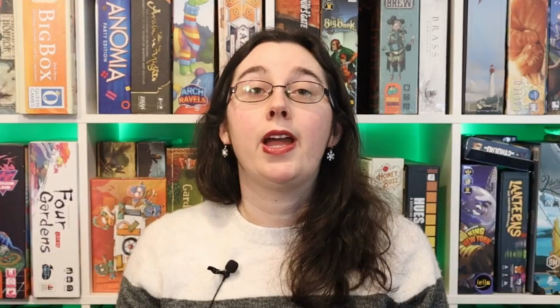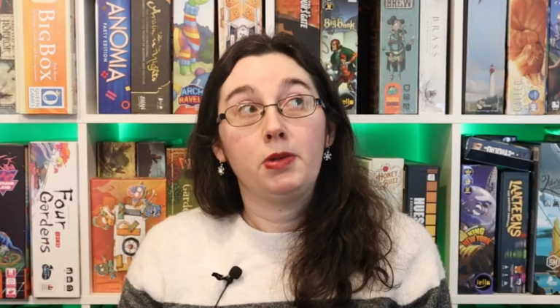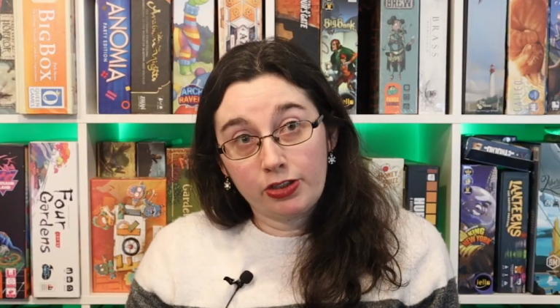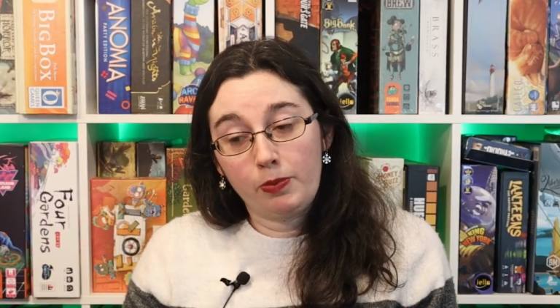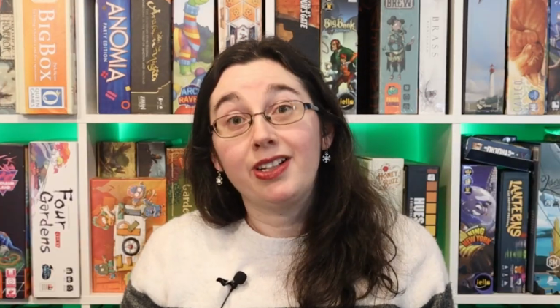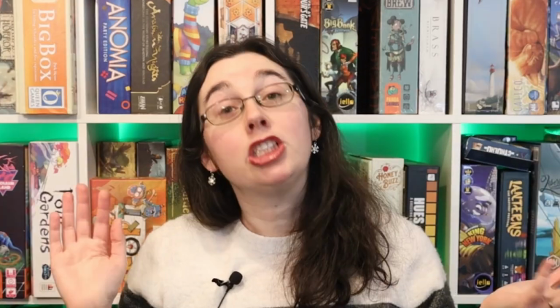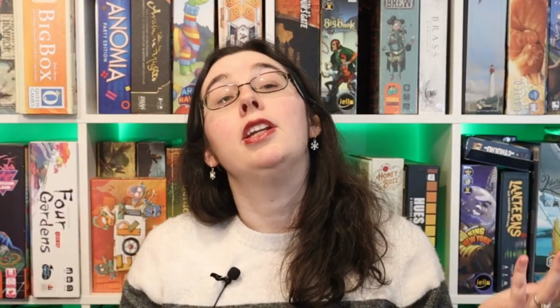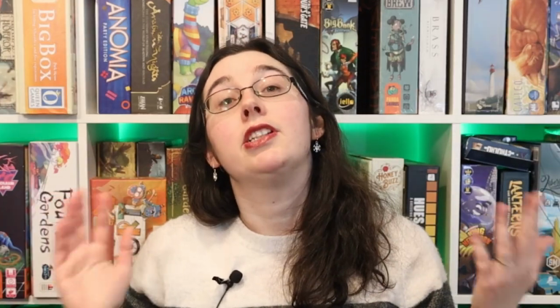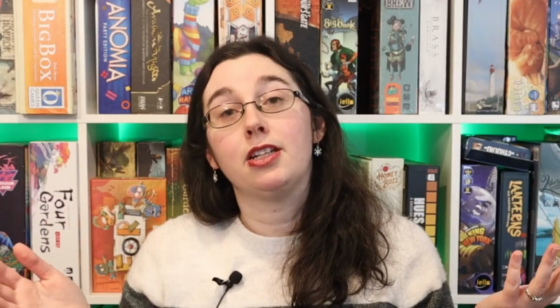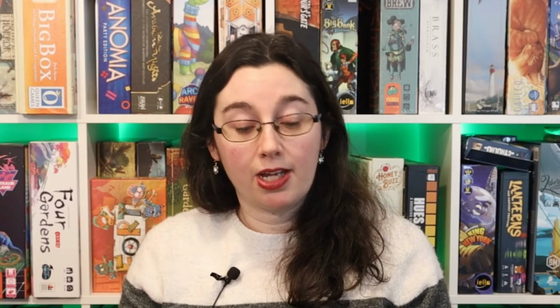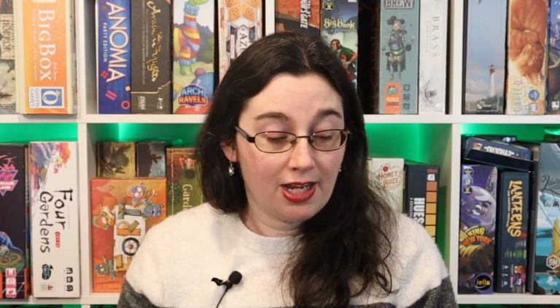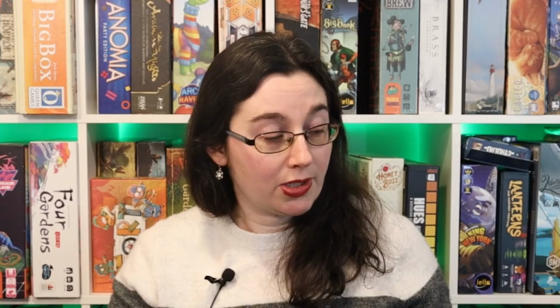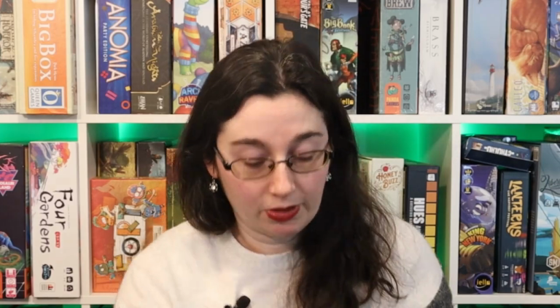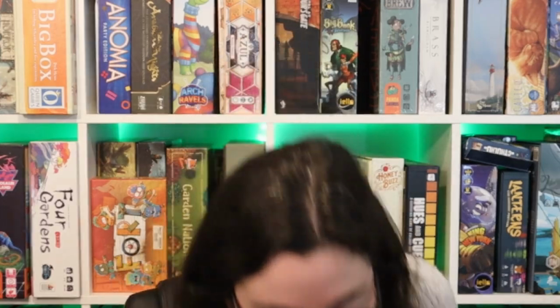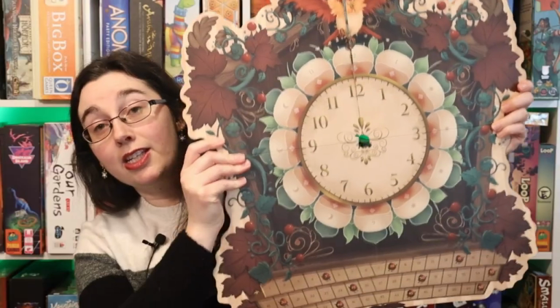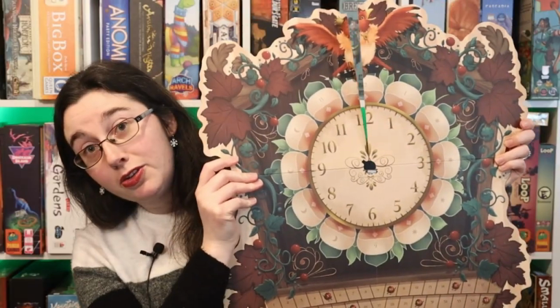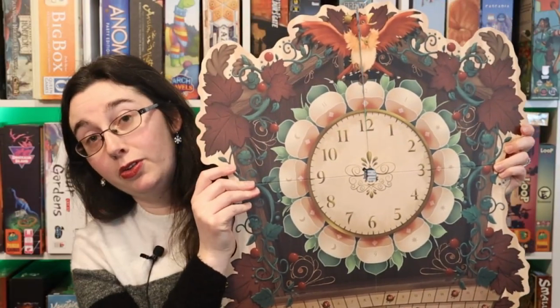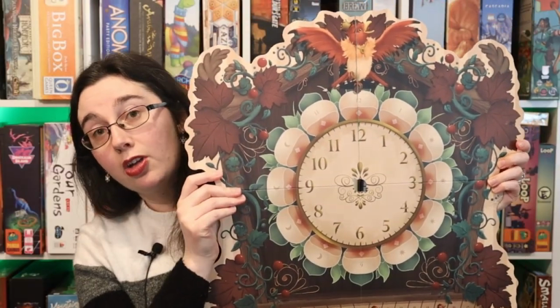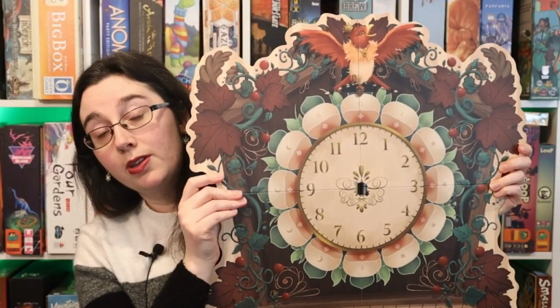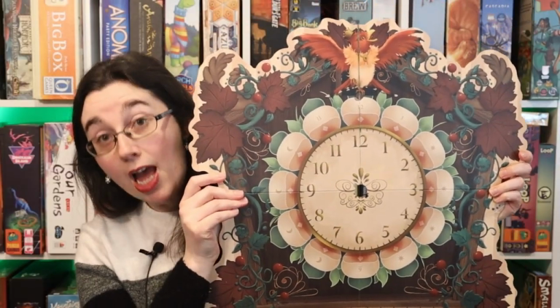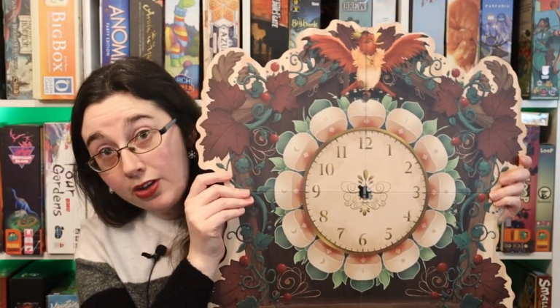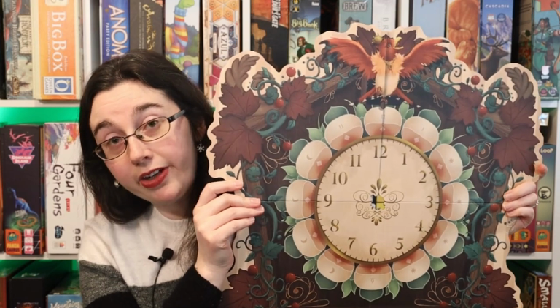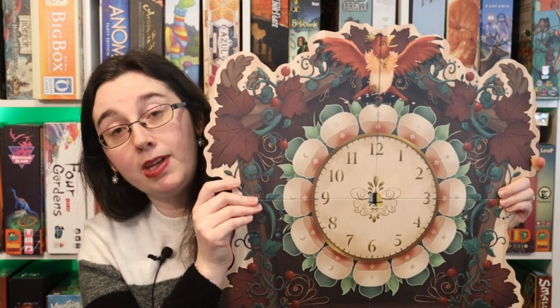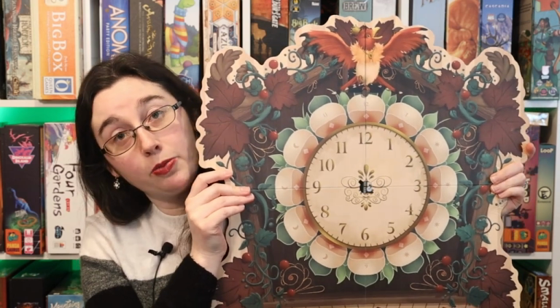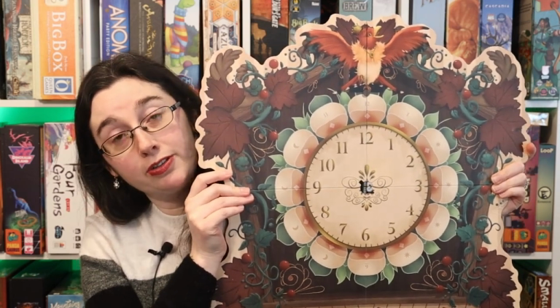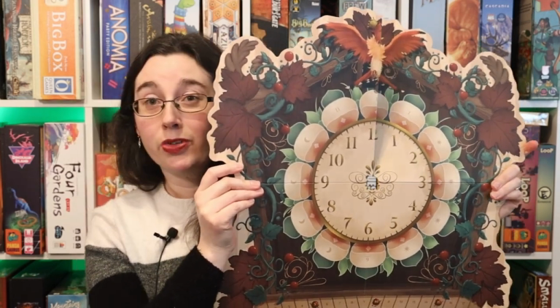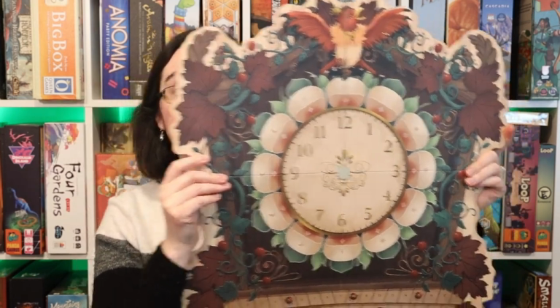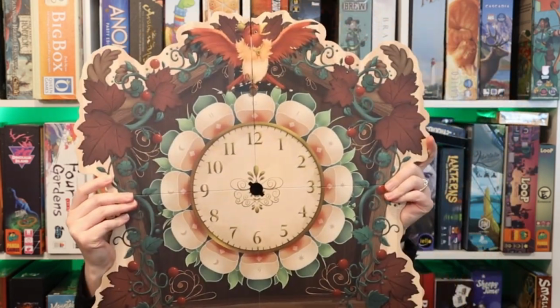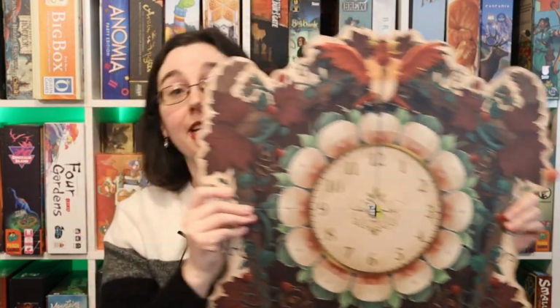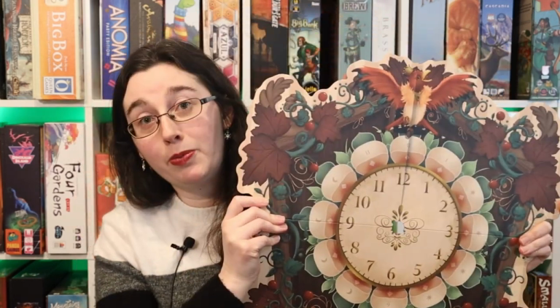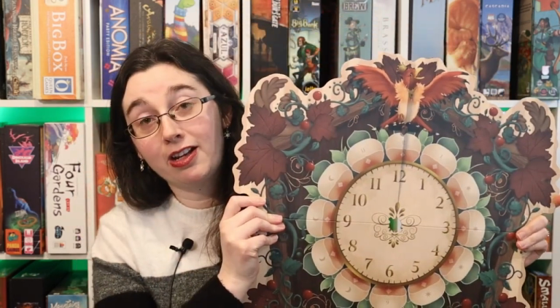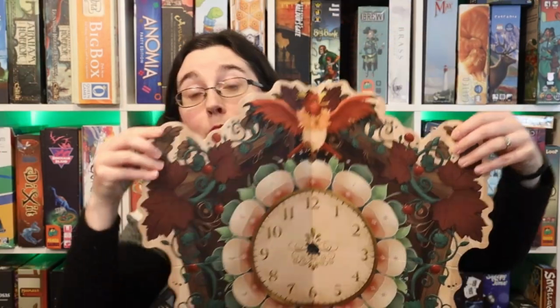I know we've been doing a lot of gingerbread, but I really couldn't resist — here's what the game board looks like. It's a huge cuckoo clock, so how can you not recreate it? I mean, it's so beautiful. And it's also really big.